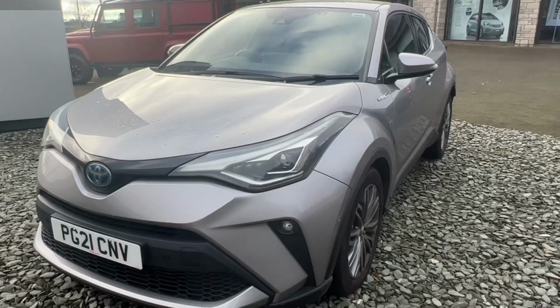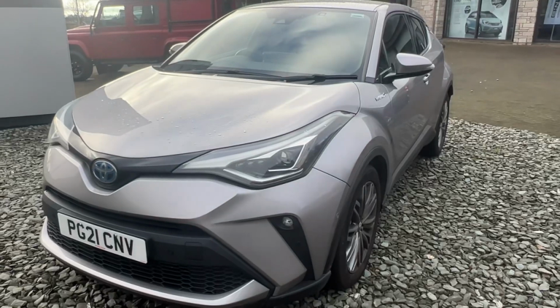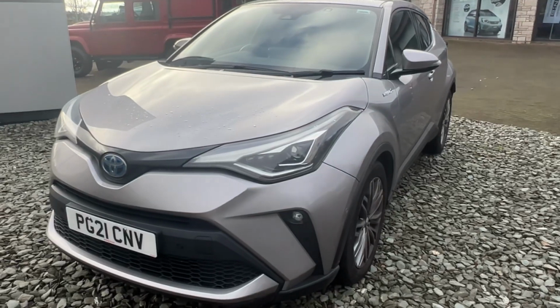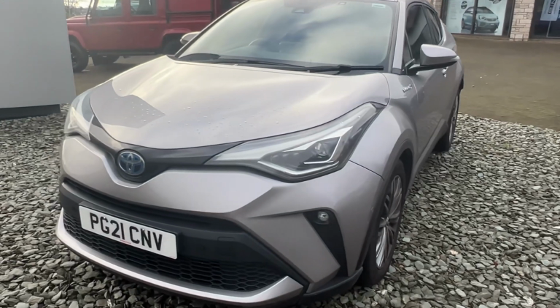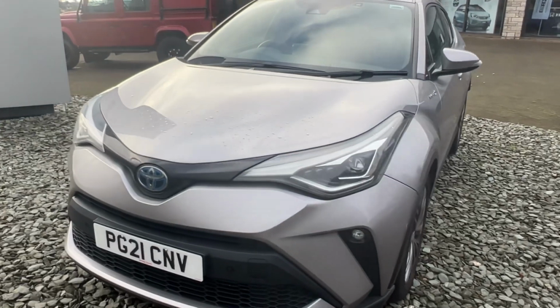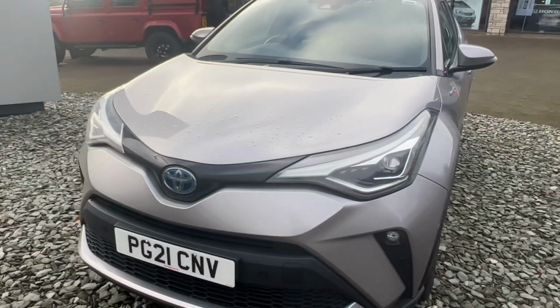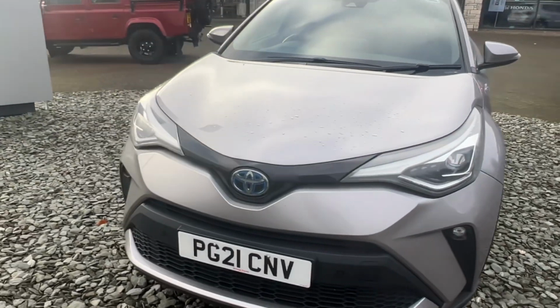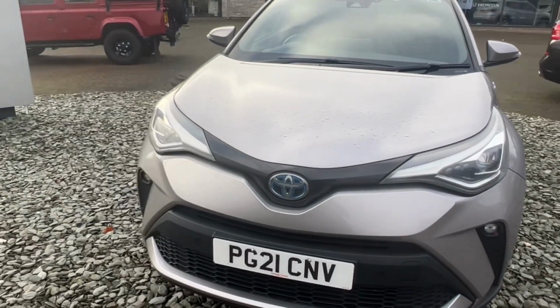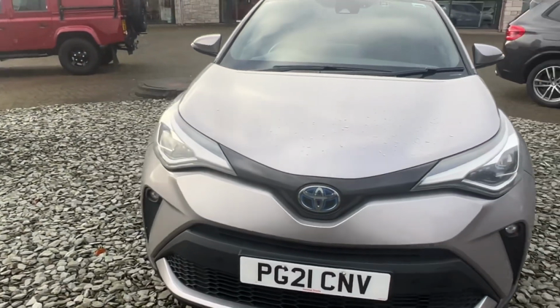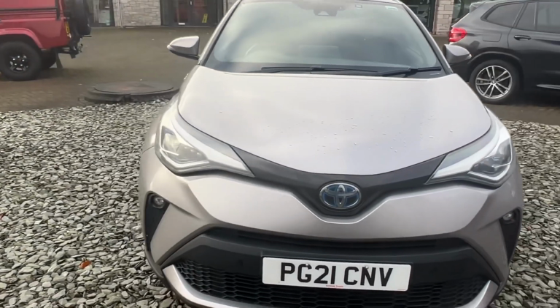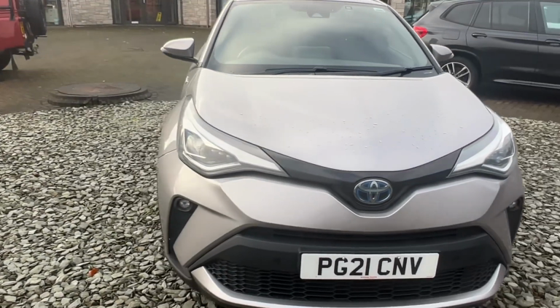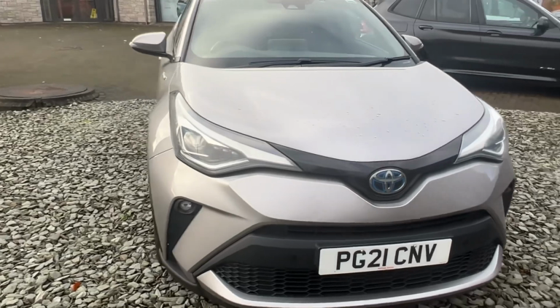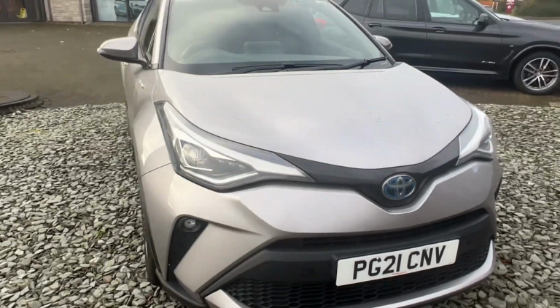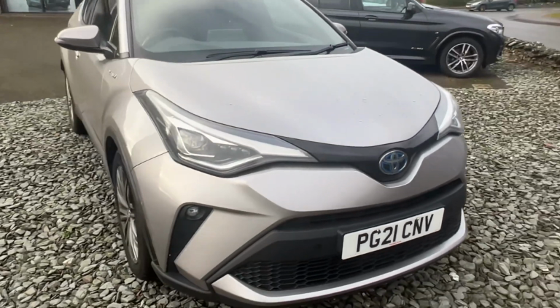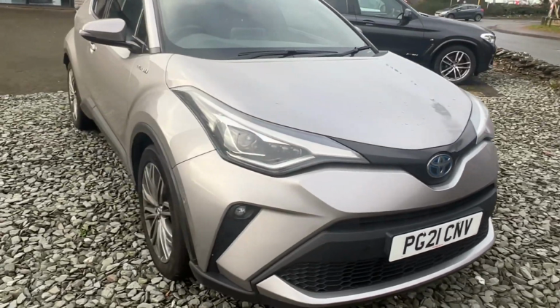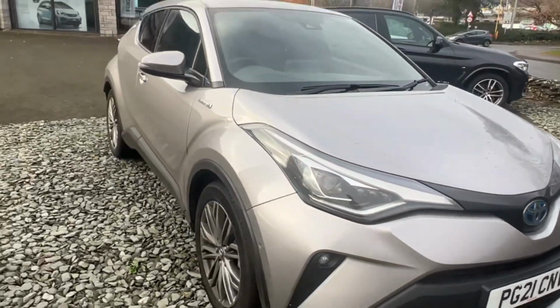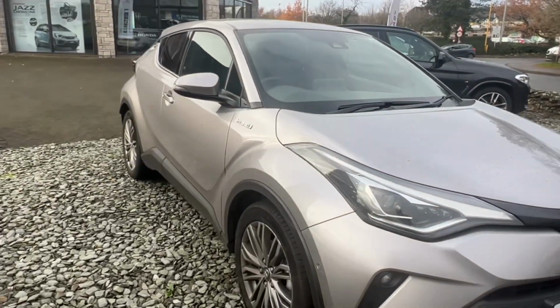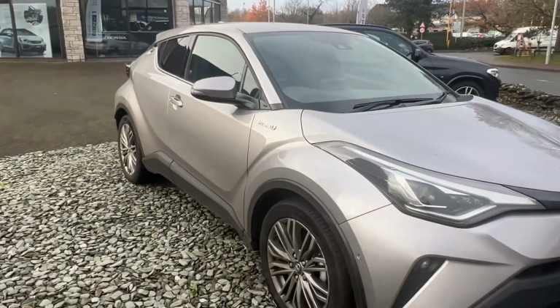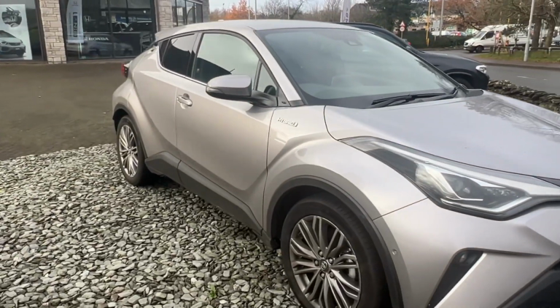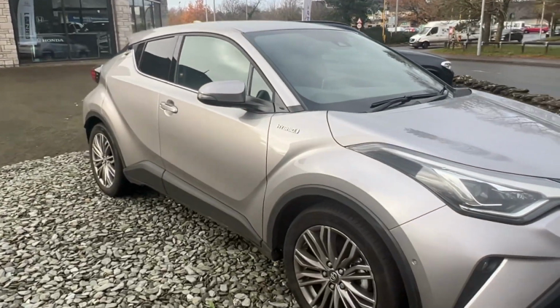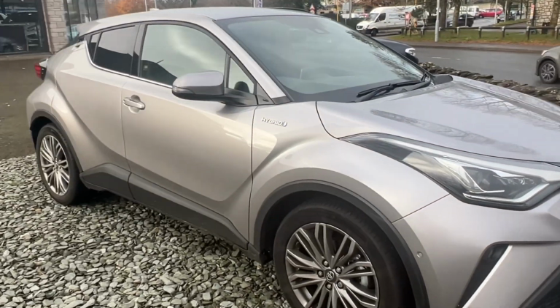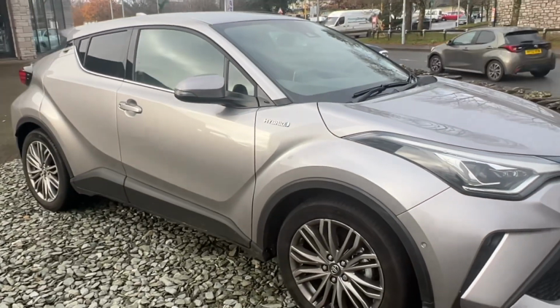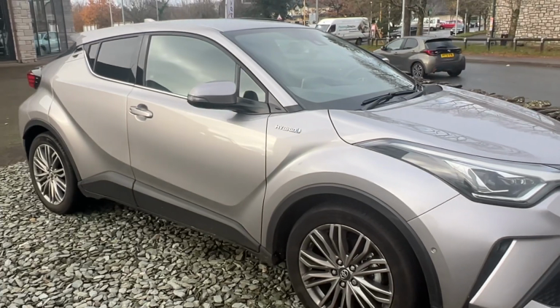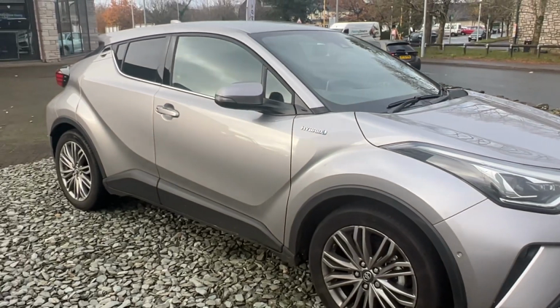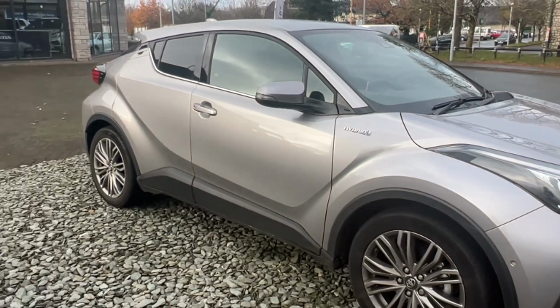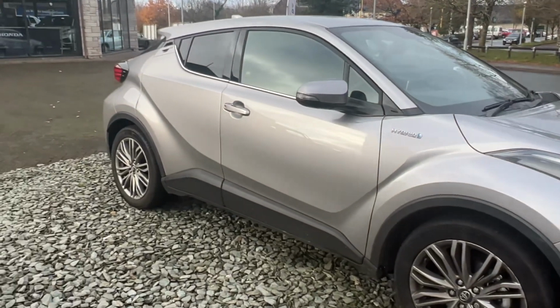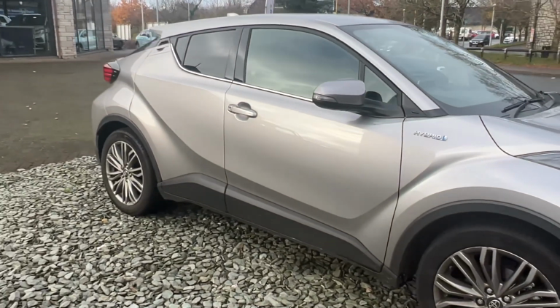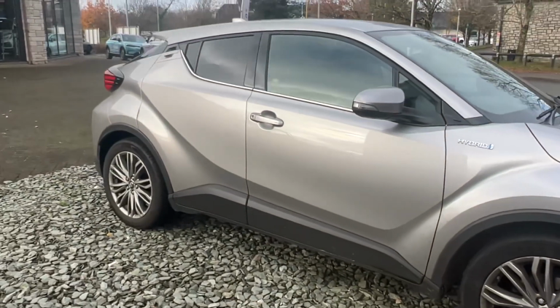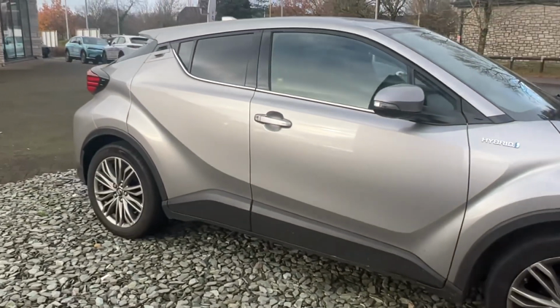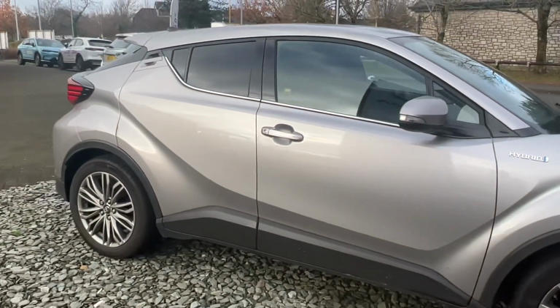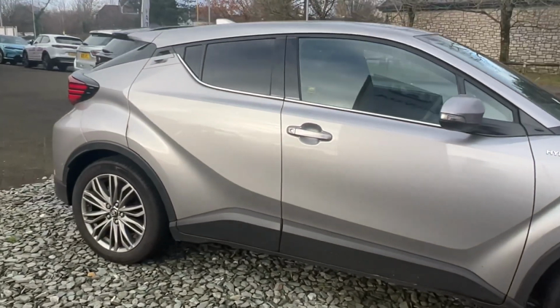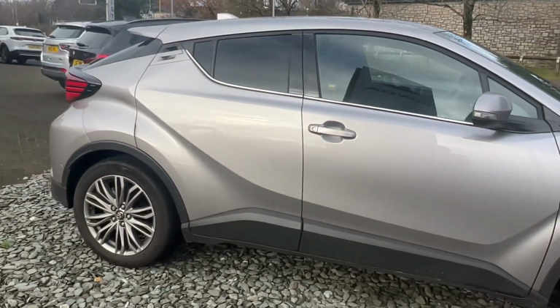Hello everyone and welcome to the Kendall Automart YouTube channel. My name is Sam, the internet specialist. Today I'm showing you around this 2021 plate Toyota C-HR Hybrid — this is the top of the range XL model, and I'm going to go through some of the top features on this vehicle.